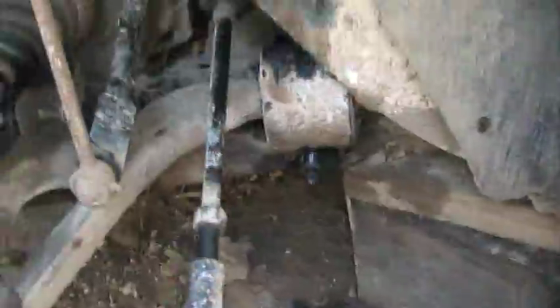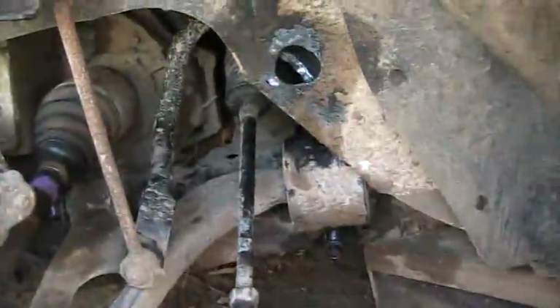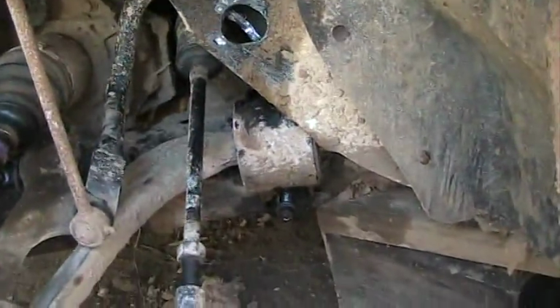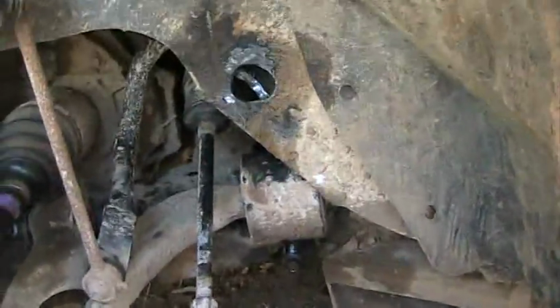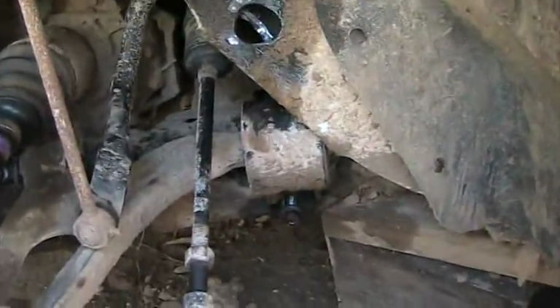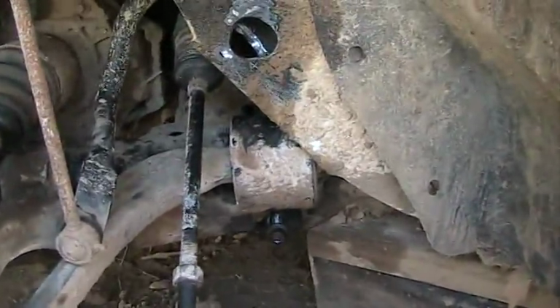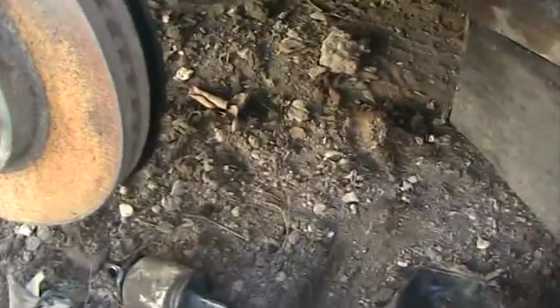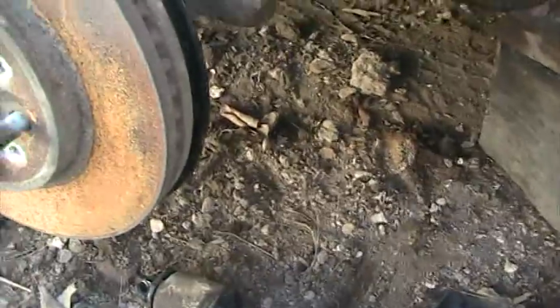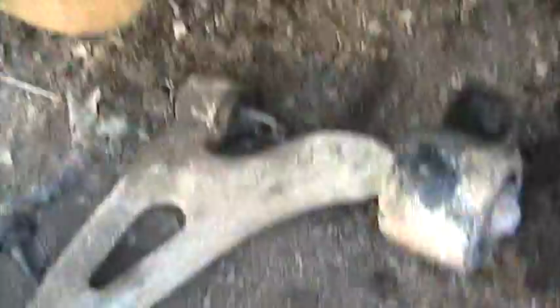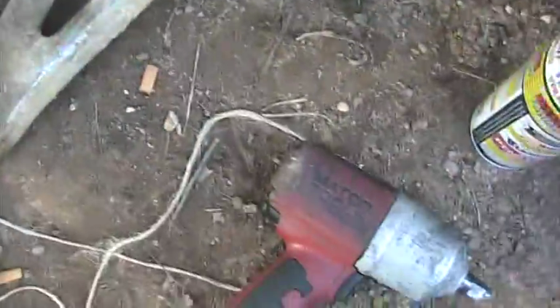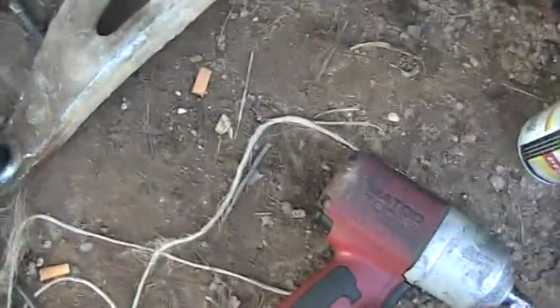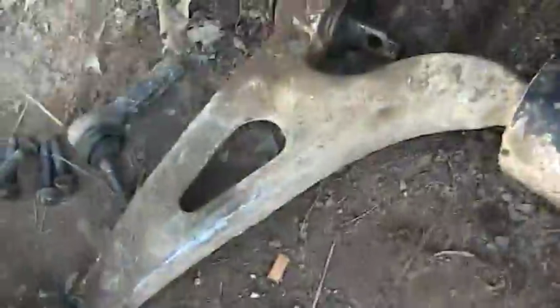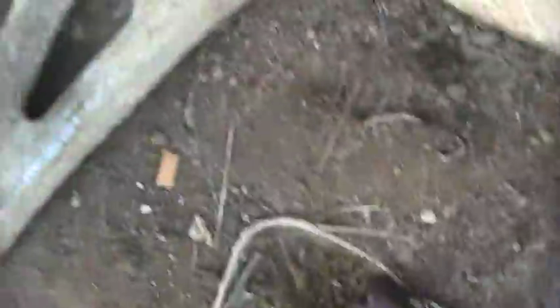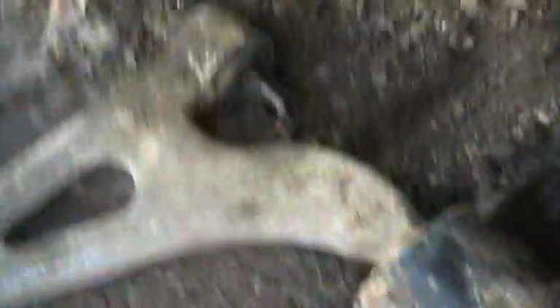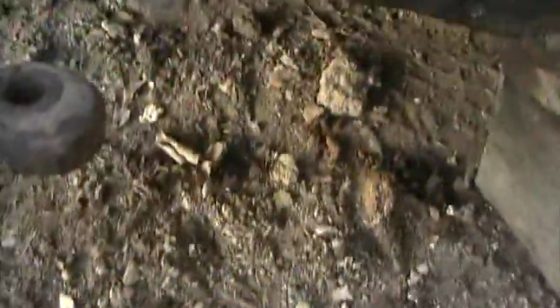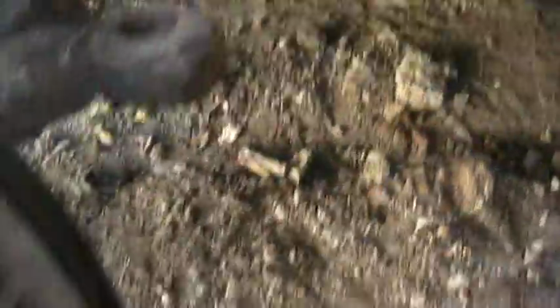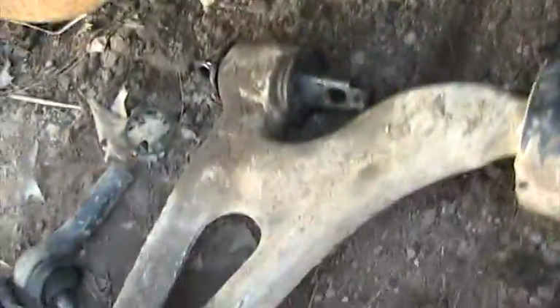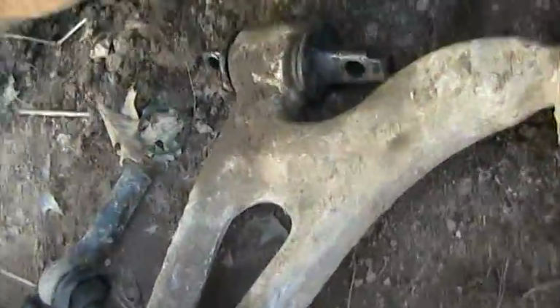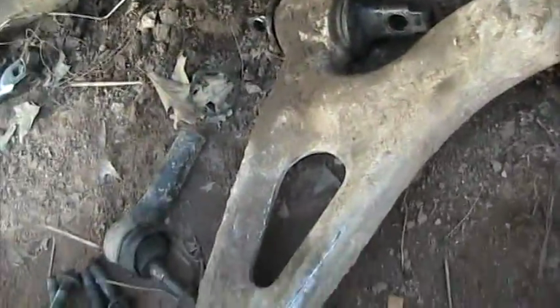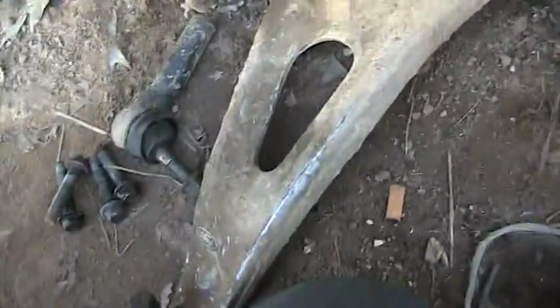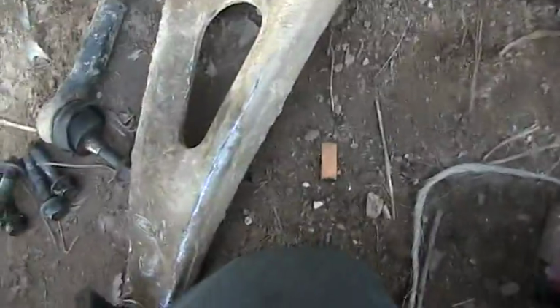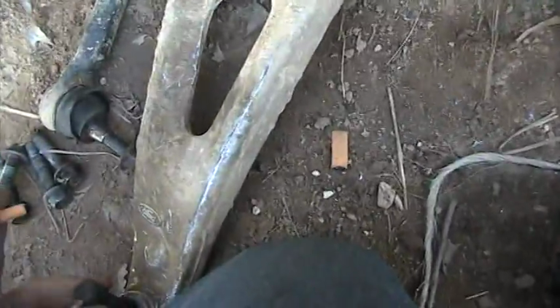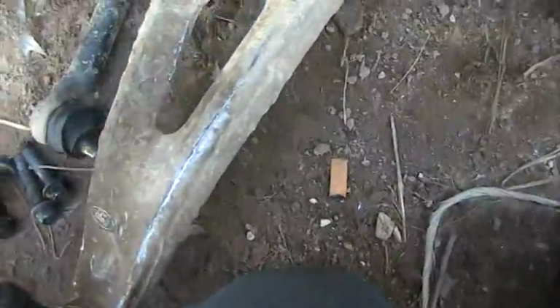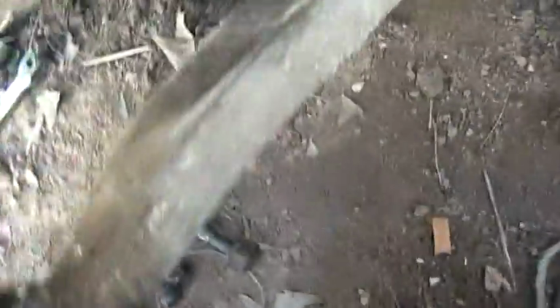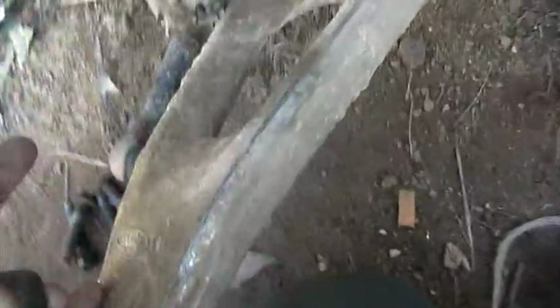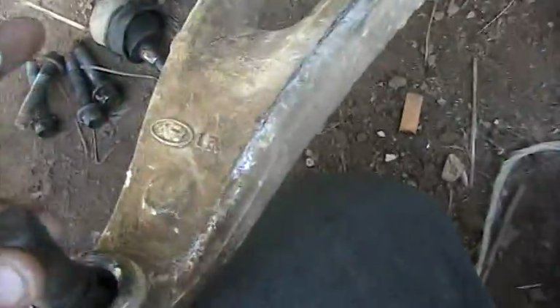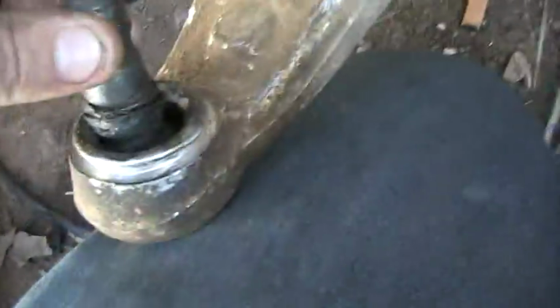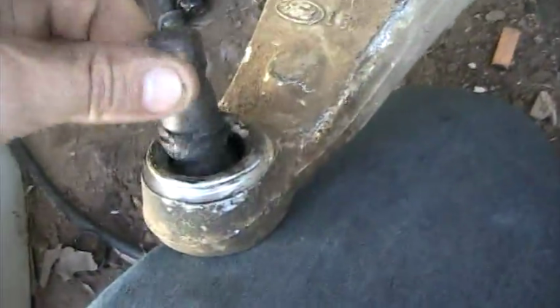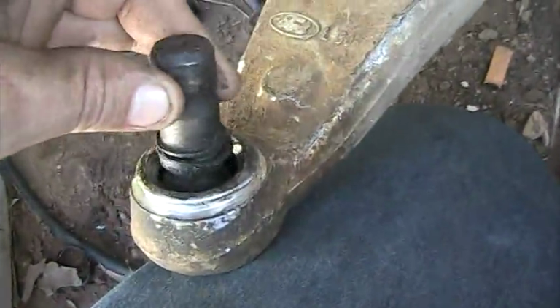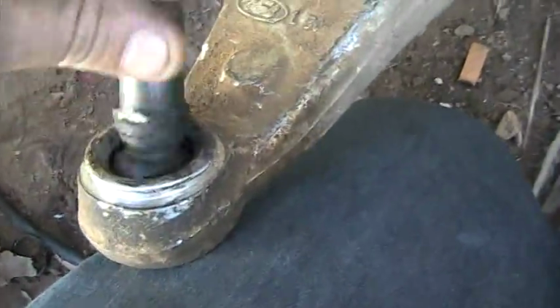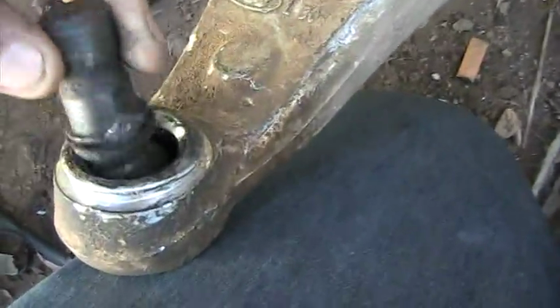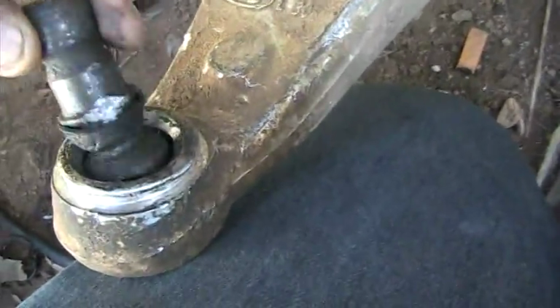All right guys, I'm back. I finally got this lower arm off with the ball joint assembly off, and as you can see, she's gone.